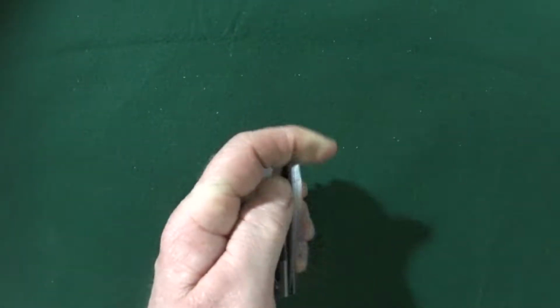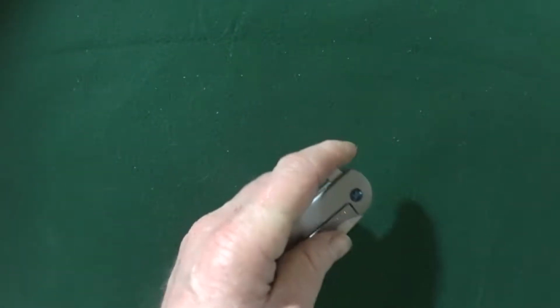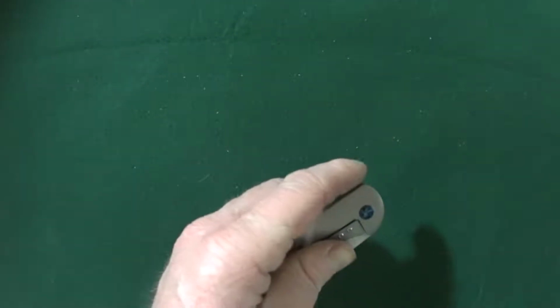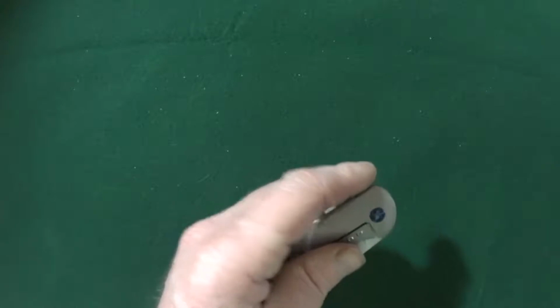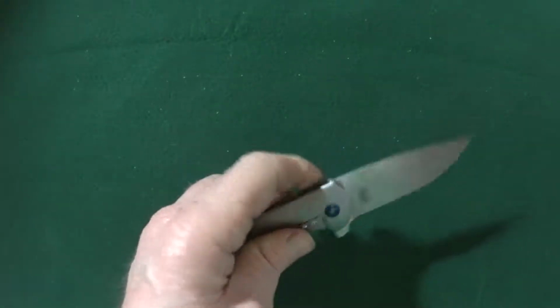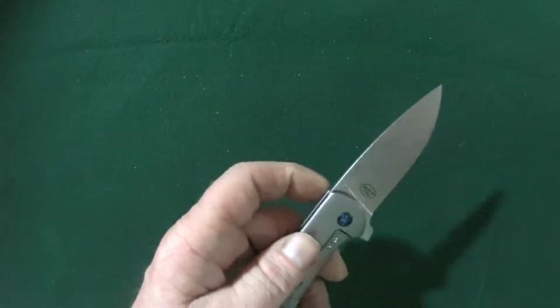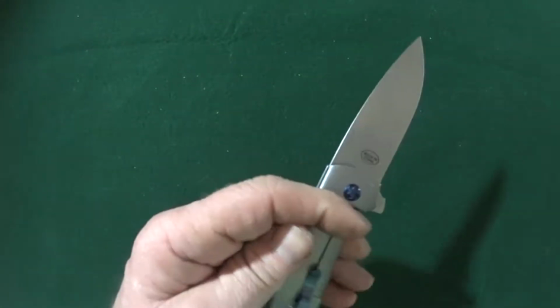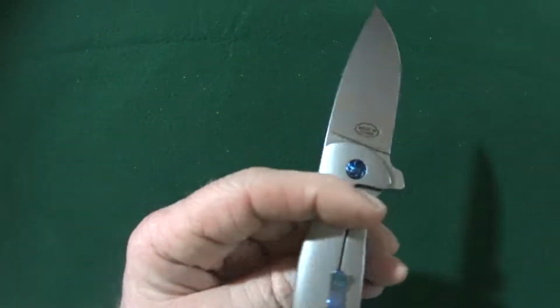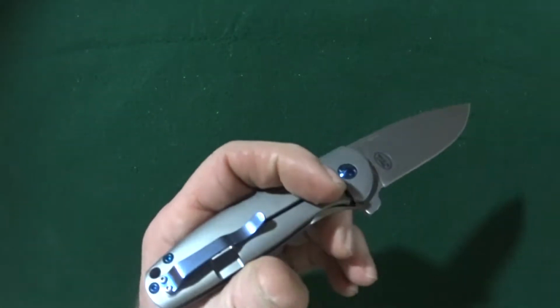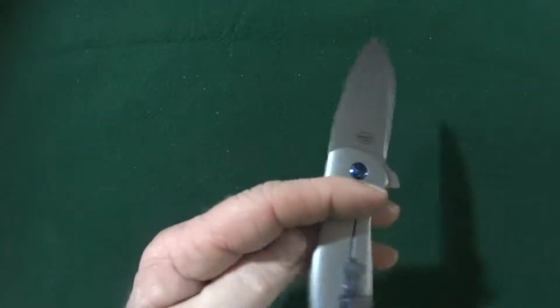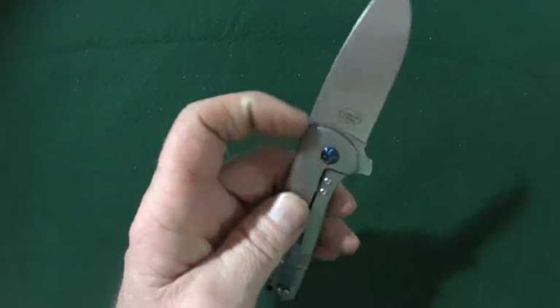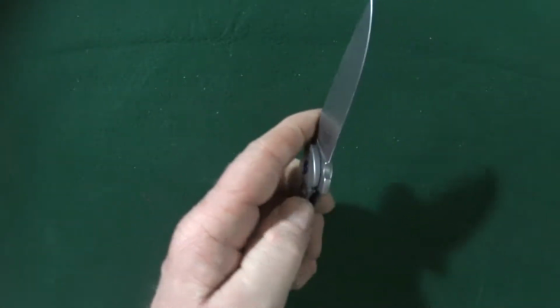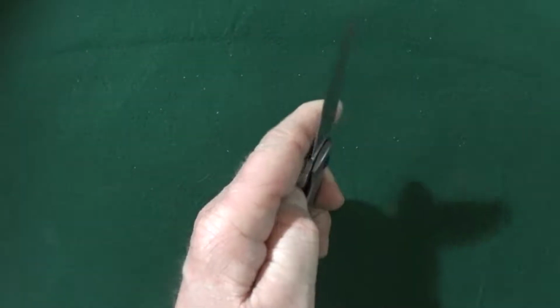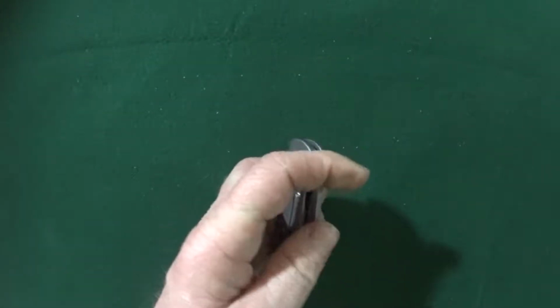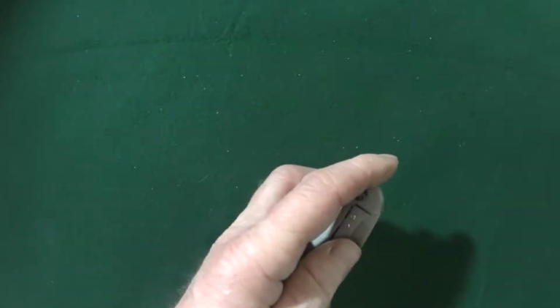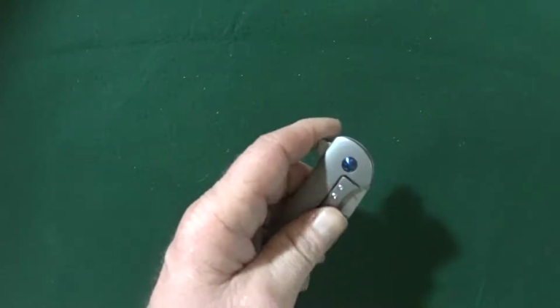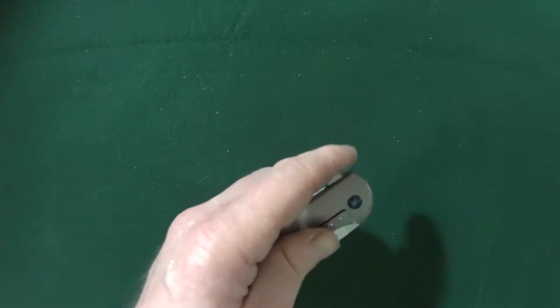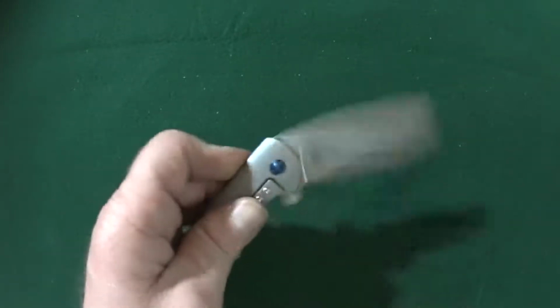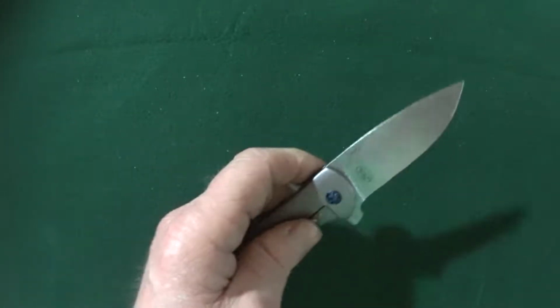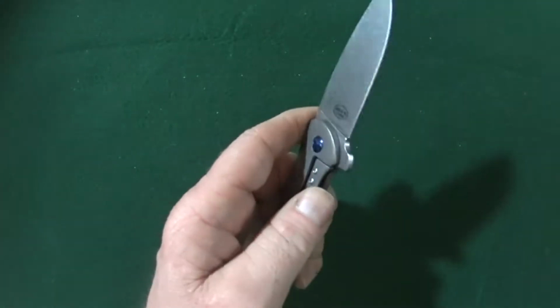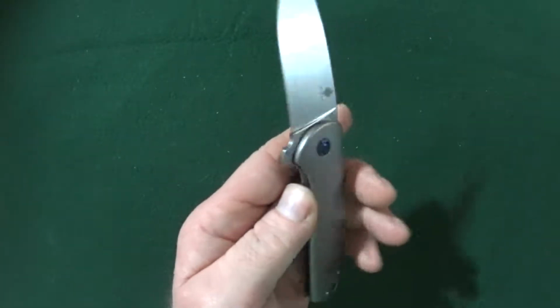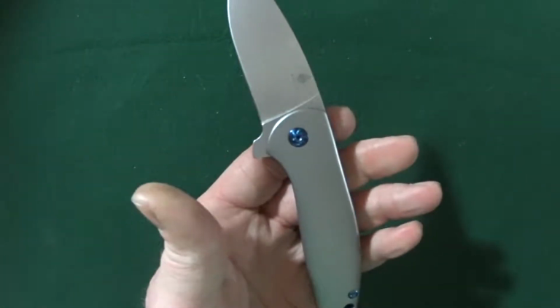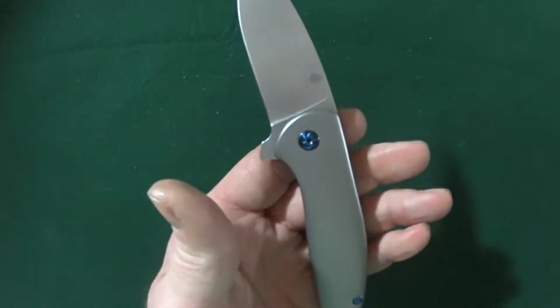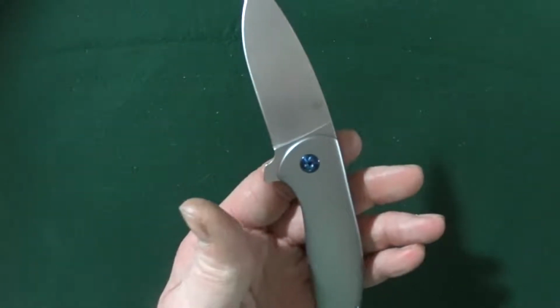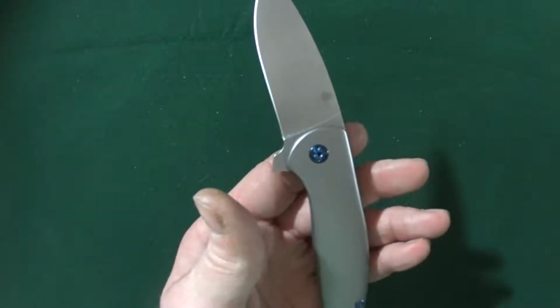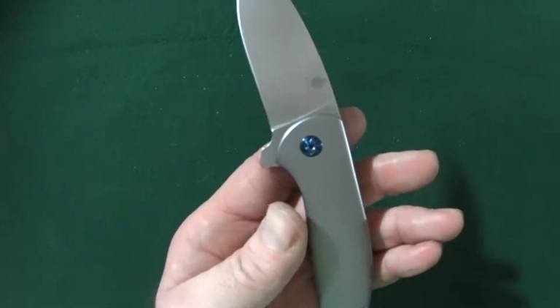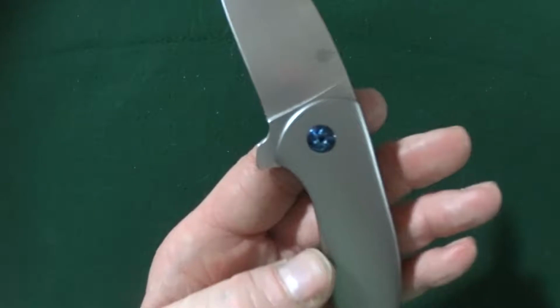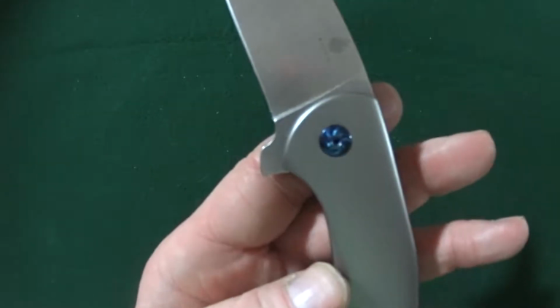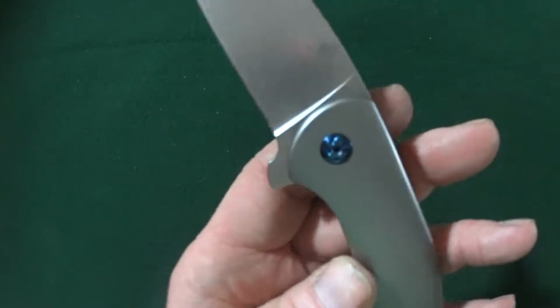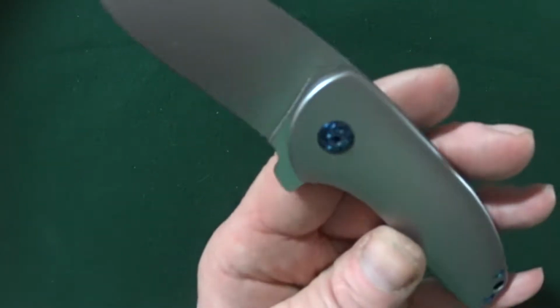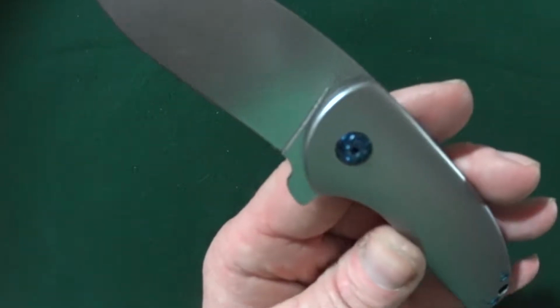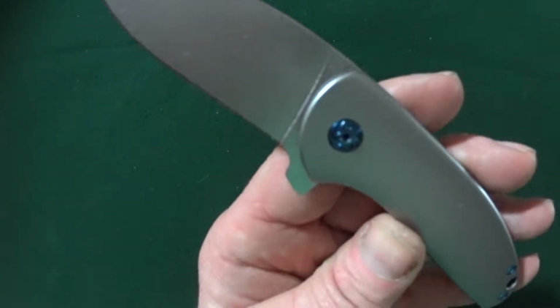The blade is actually riding on ceramic ball bearings. You can adjust the action — looks like just on one side with a number eight Torx.